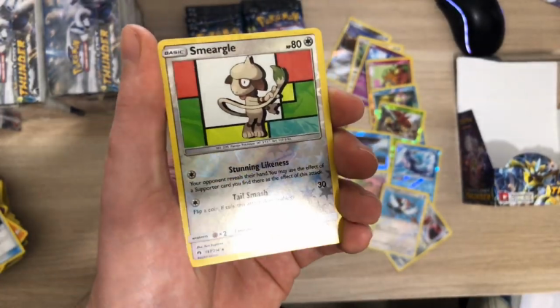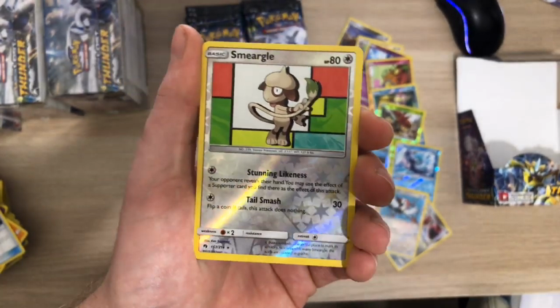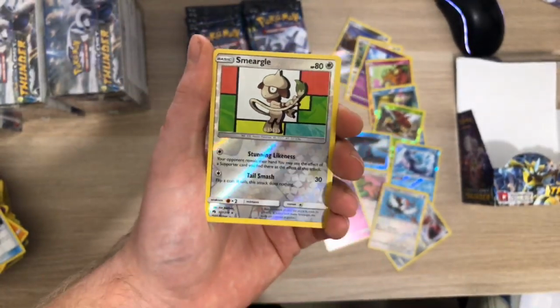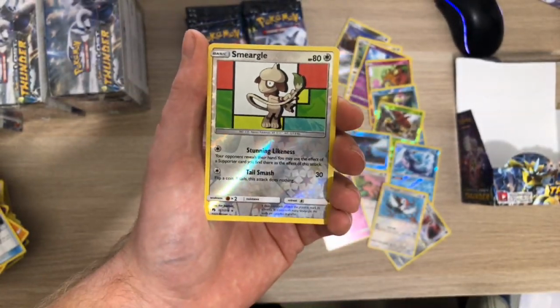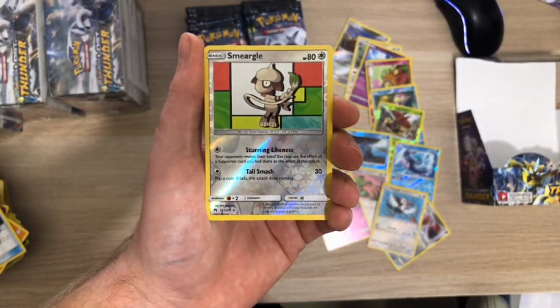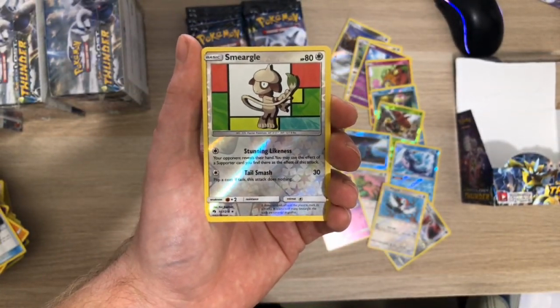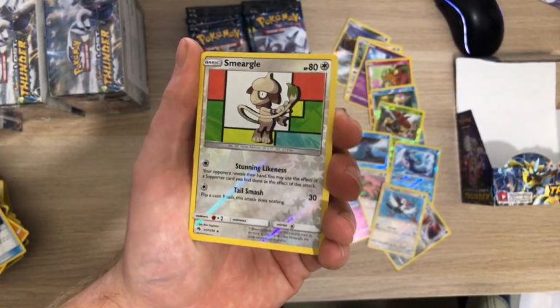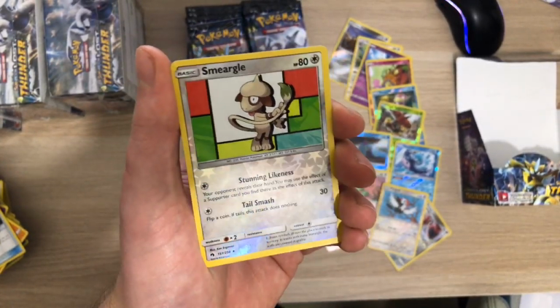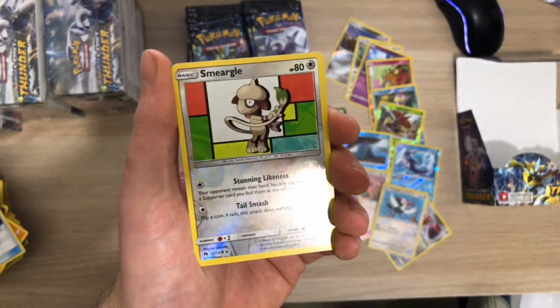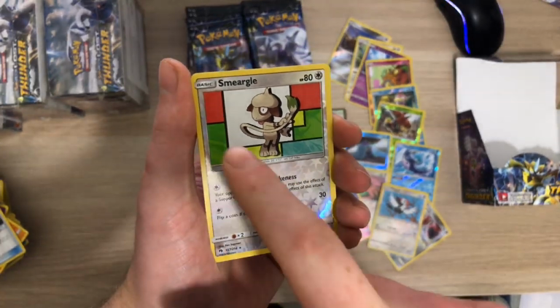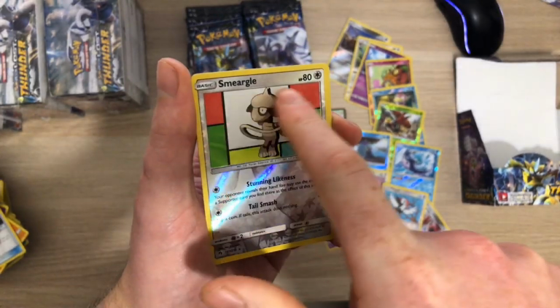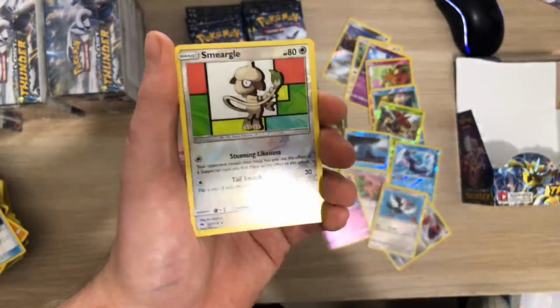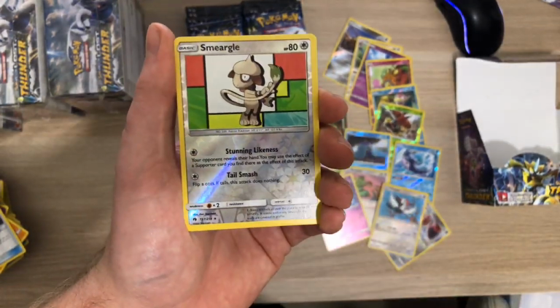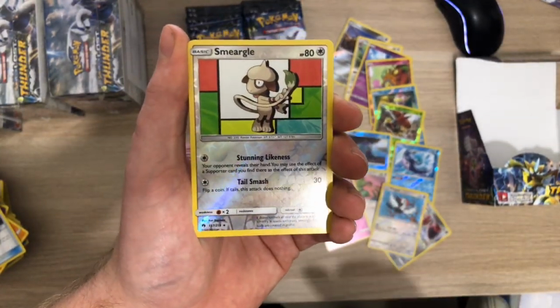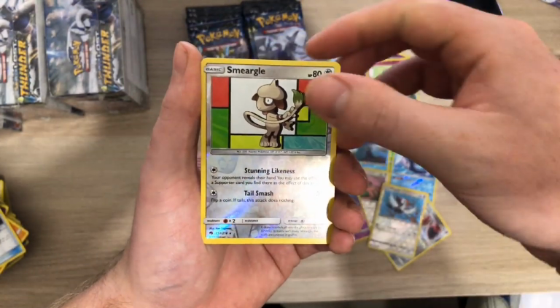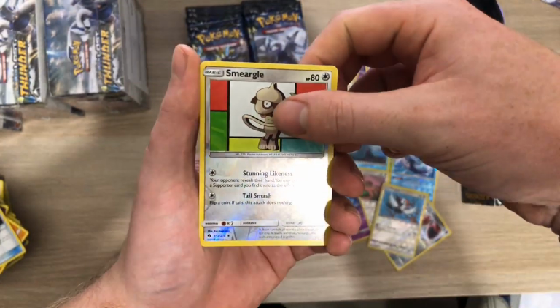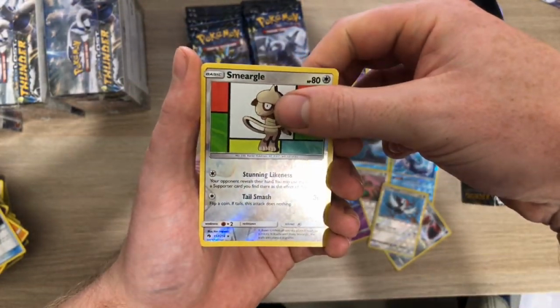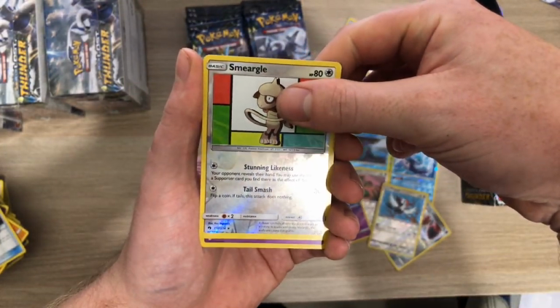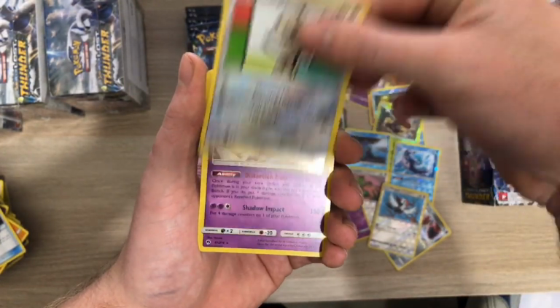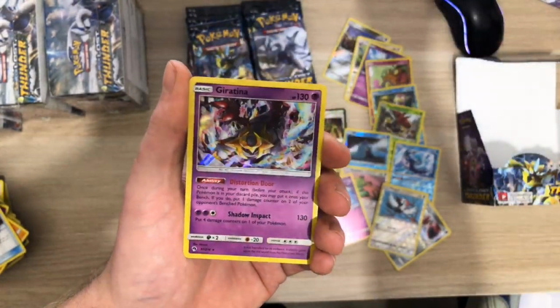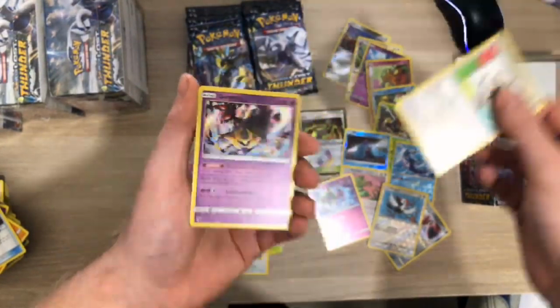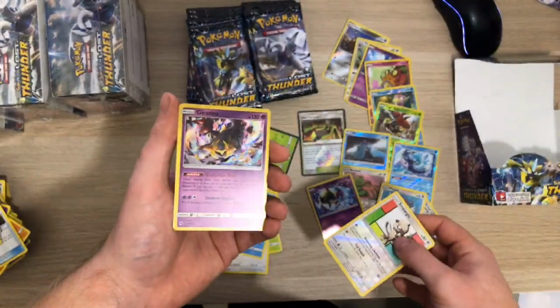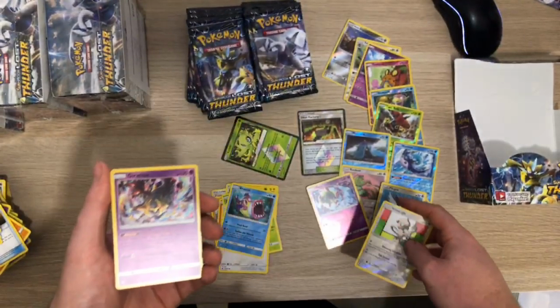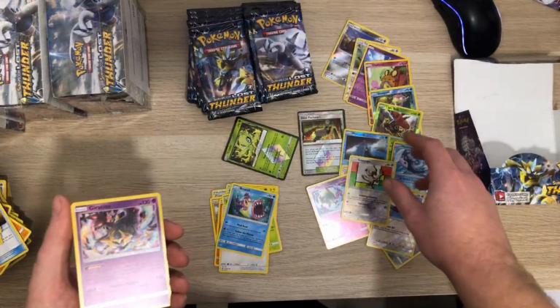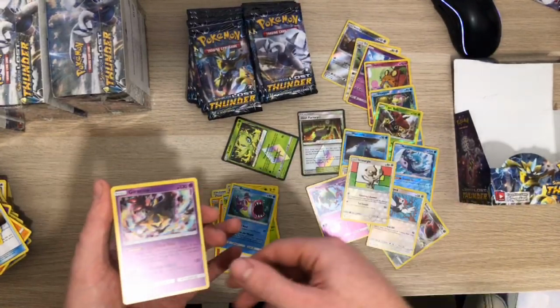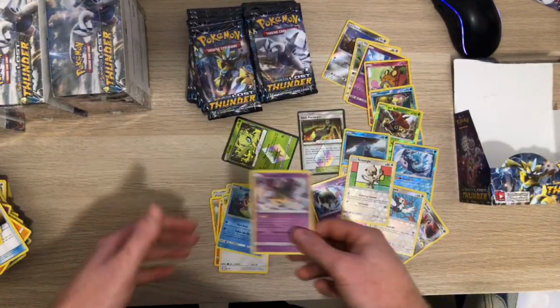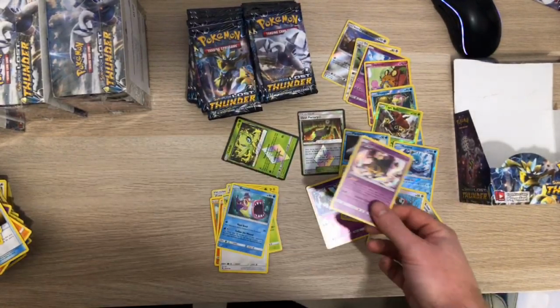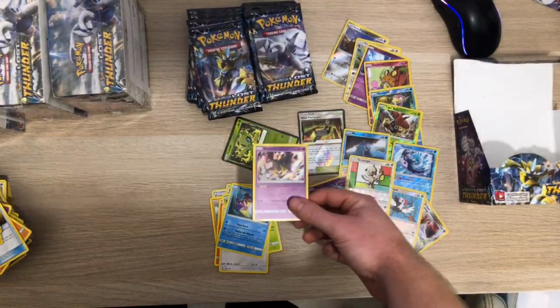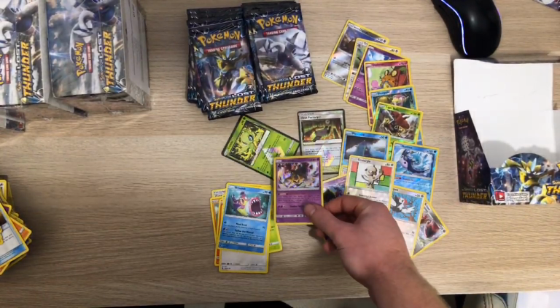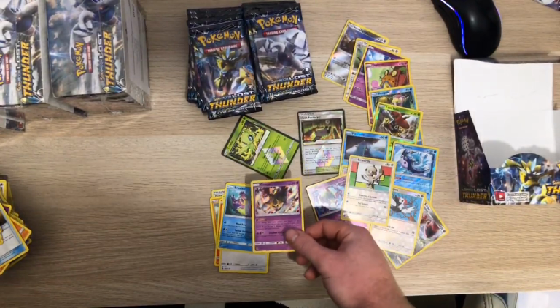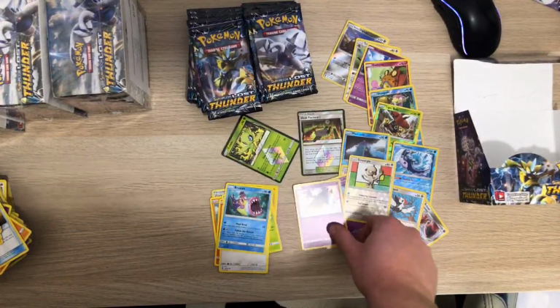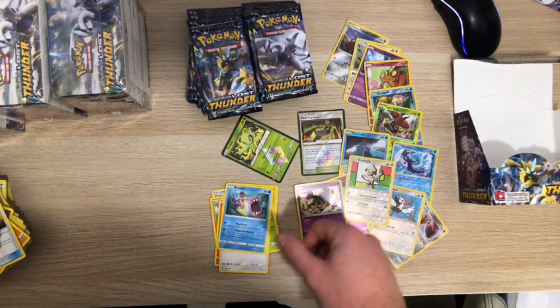Eevee, Bruxish - oh, Snubbull Rare Reverse! I love this artwork in this set. If any of that was hollow with those lush backgrounds - and behind that we have just a normal holo again.